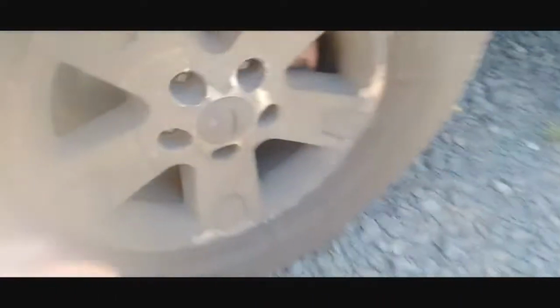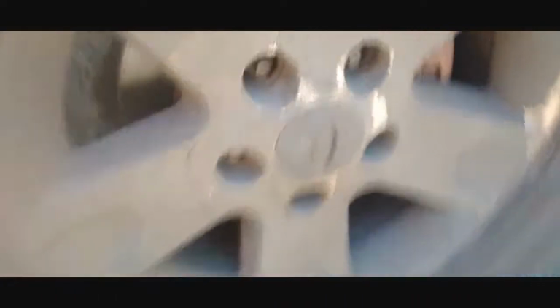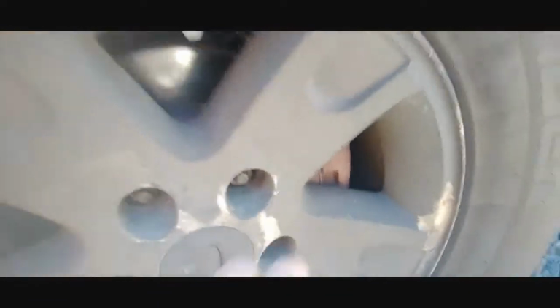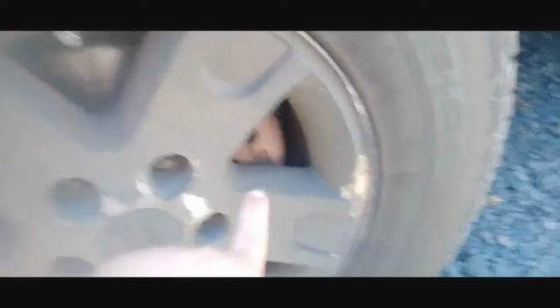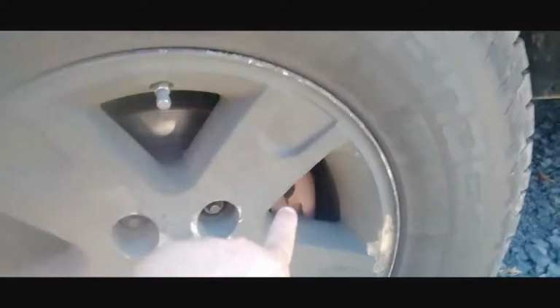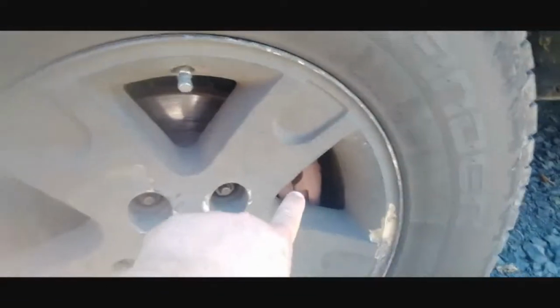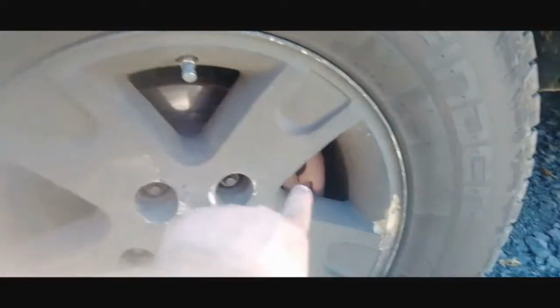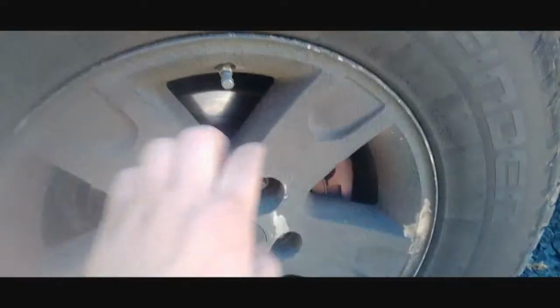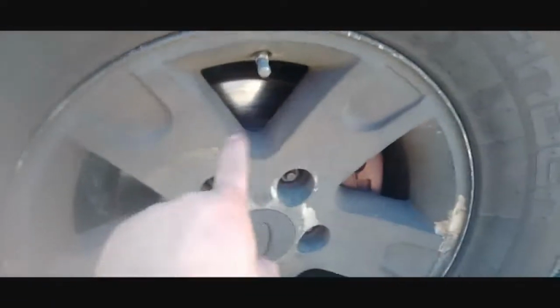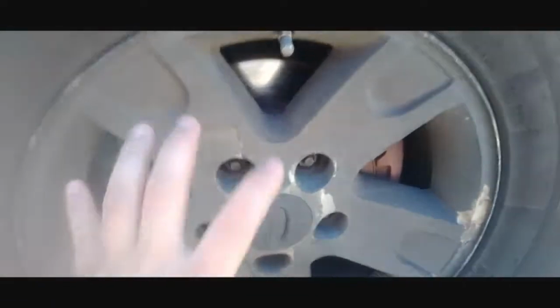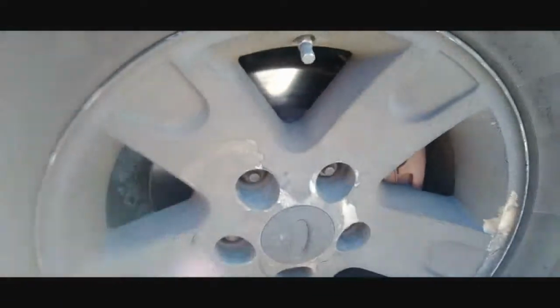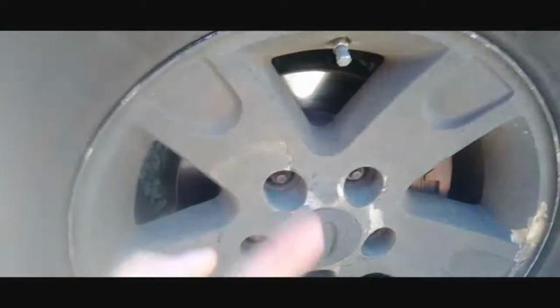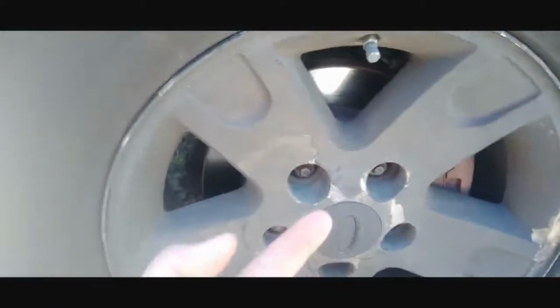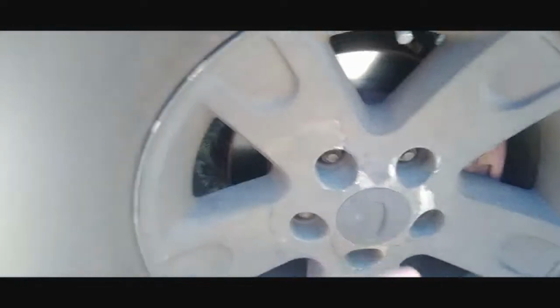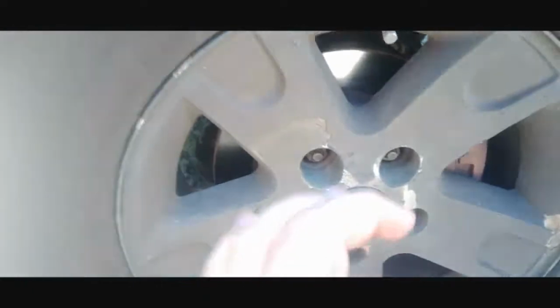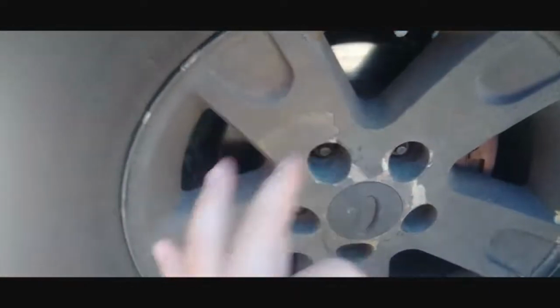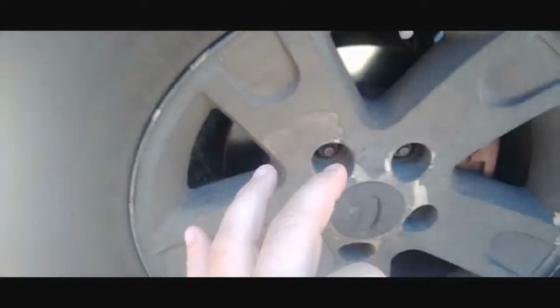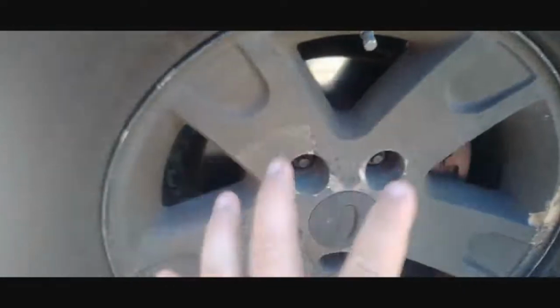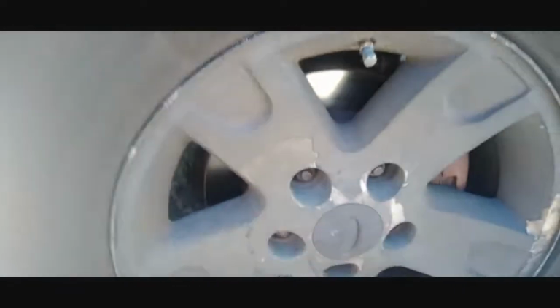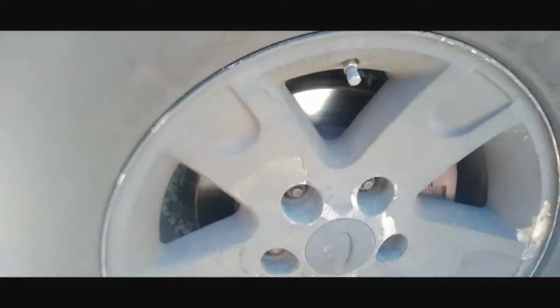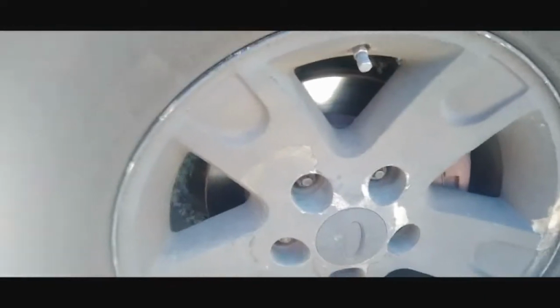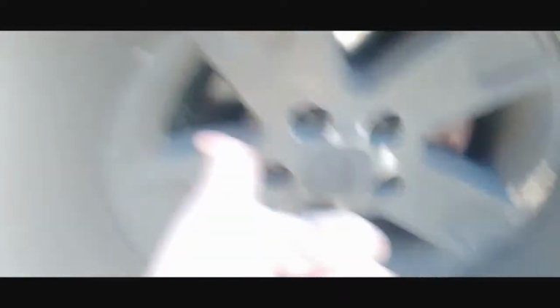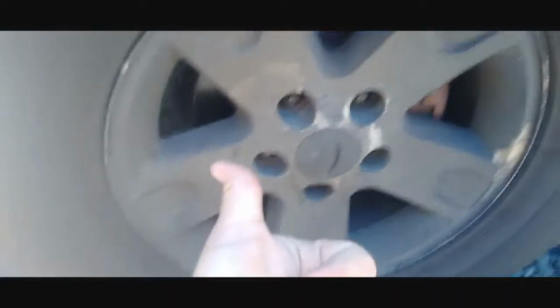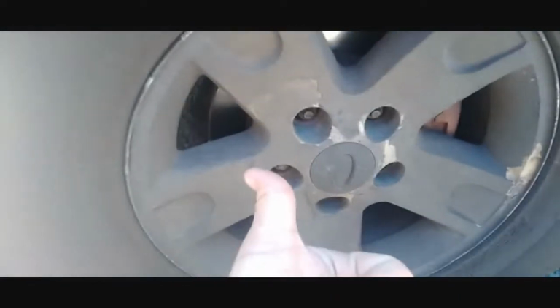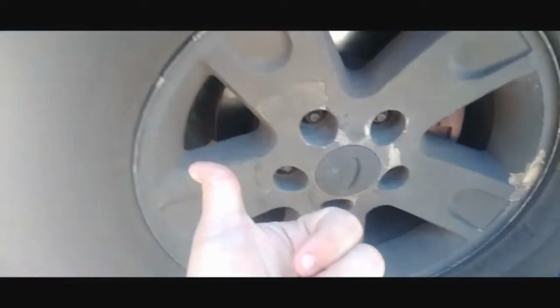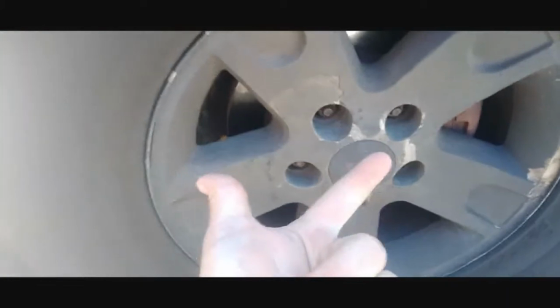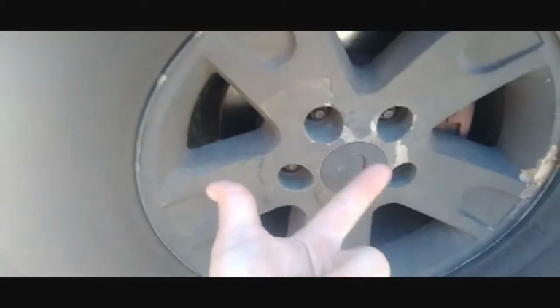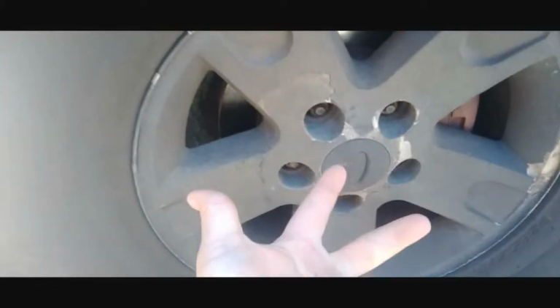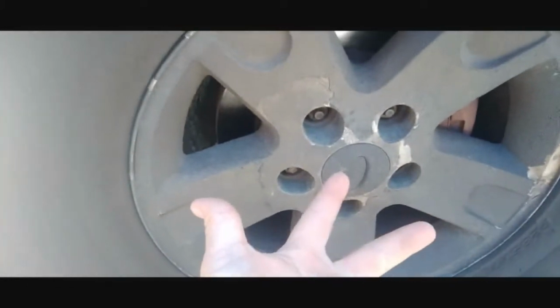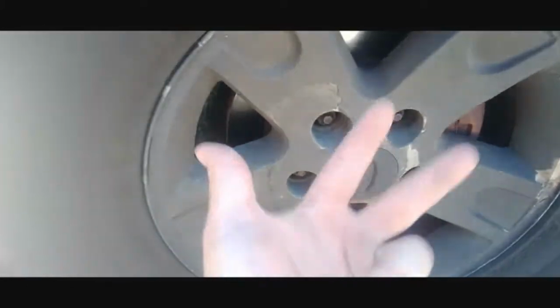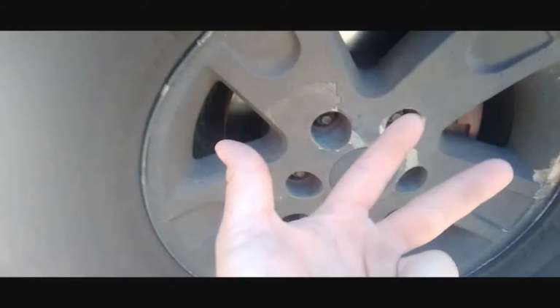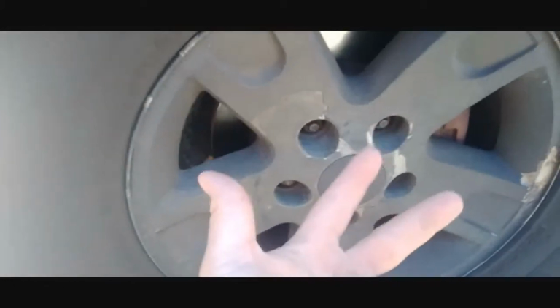As you guys can tell, it's got bigger calipers and rotors because it's got the 2000 Expedition front brakes on this. There's bigger calipers, bigger rotors, bigger pads, and better stopping power.